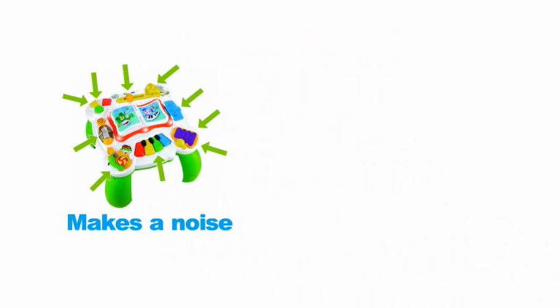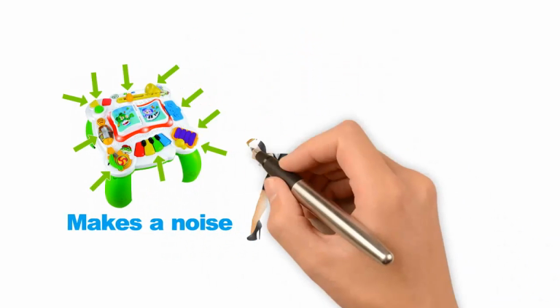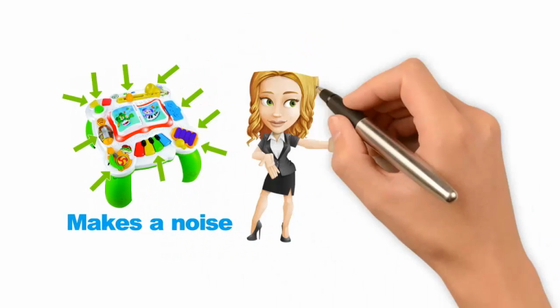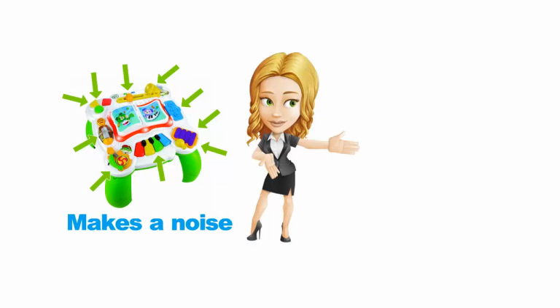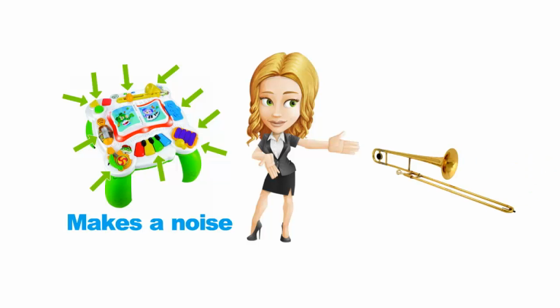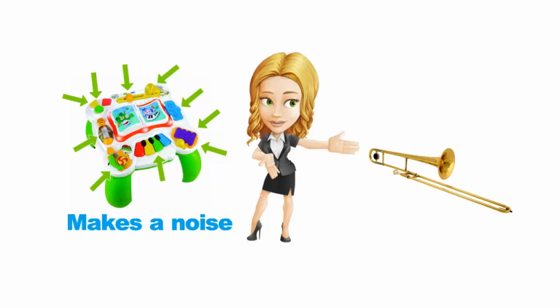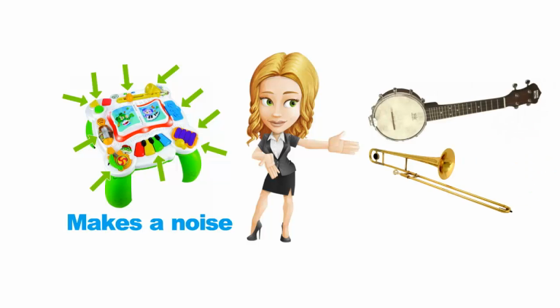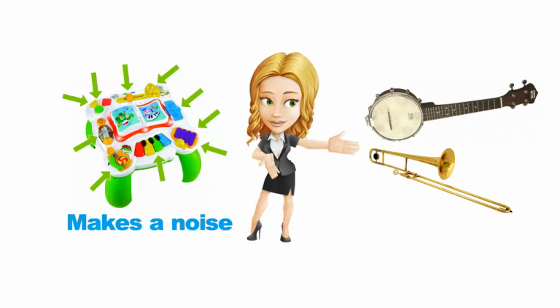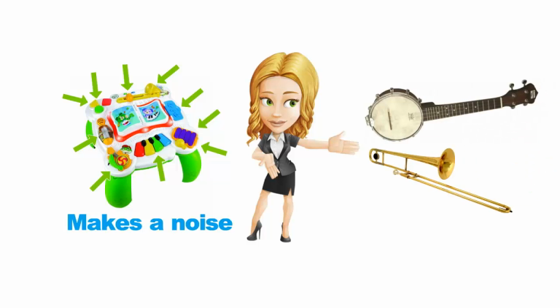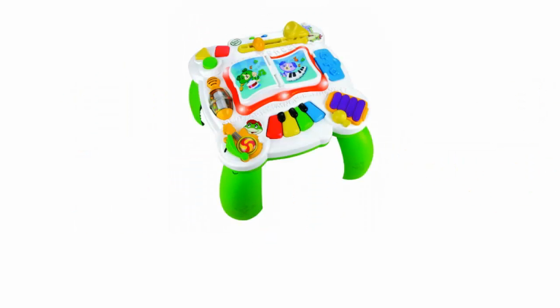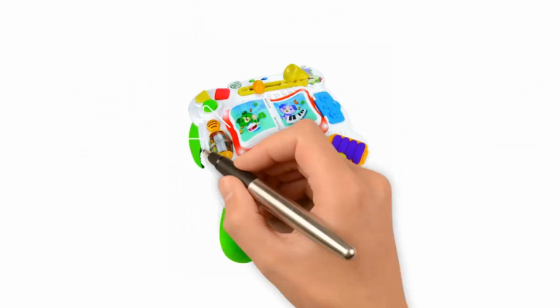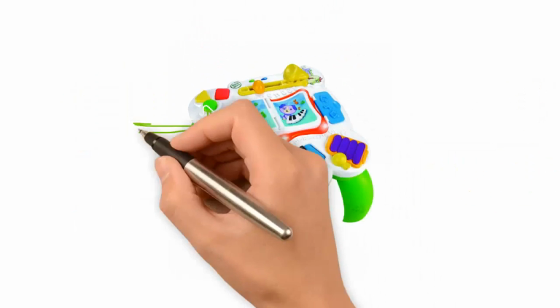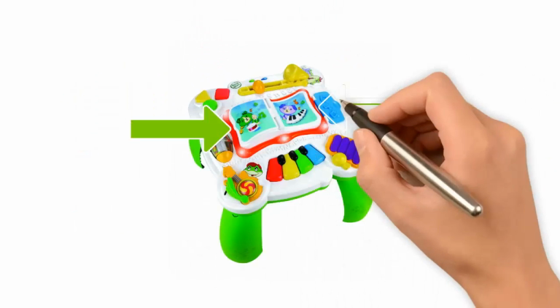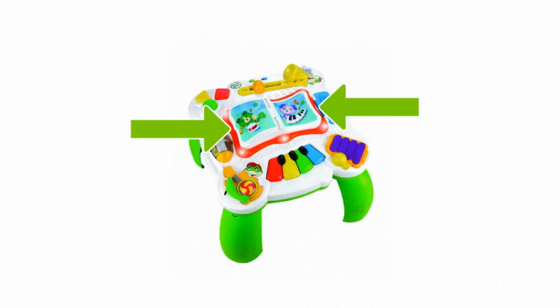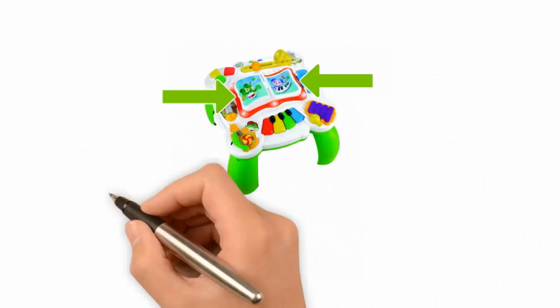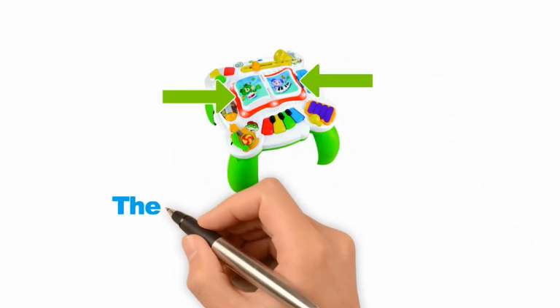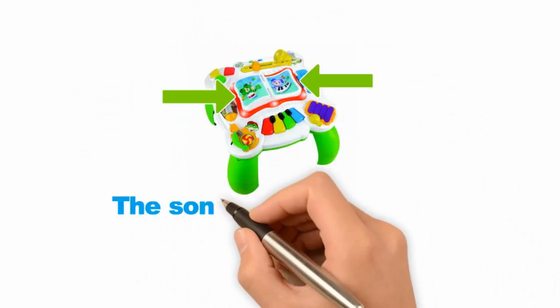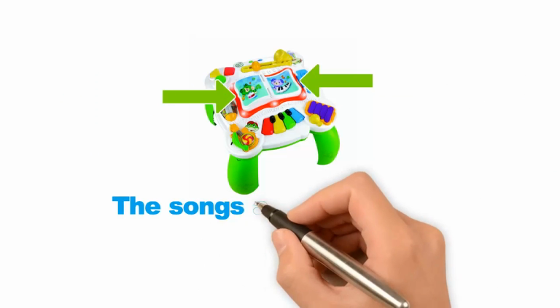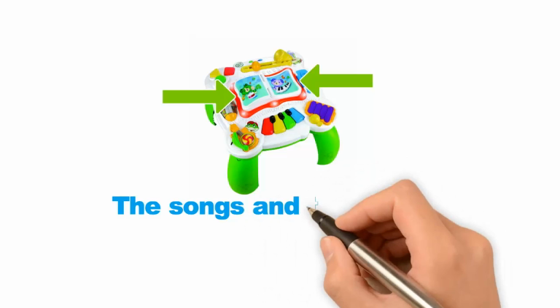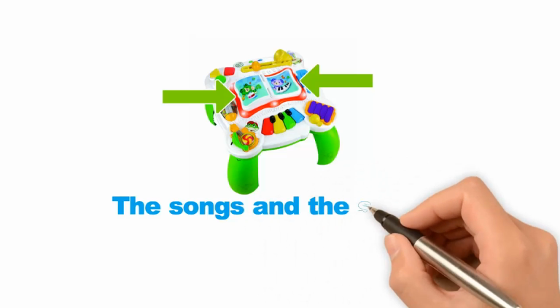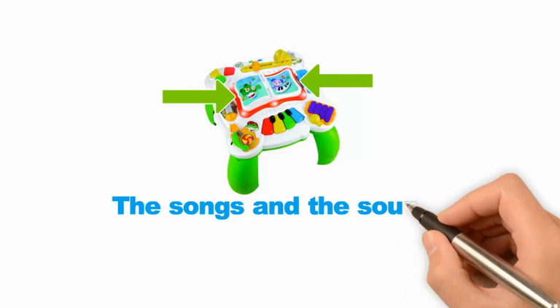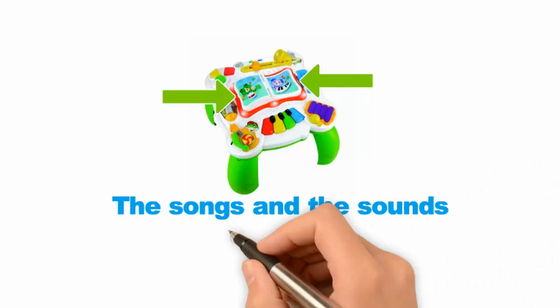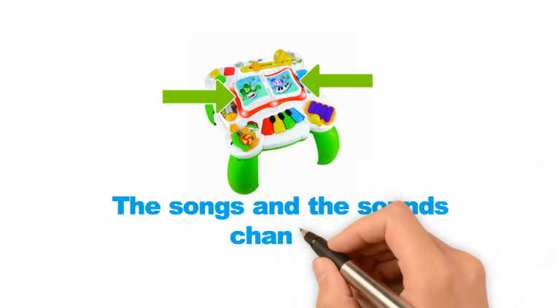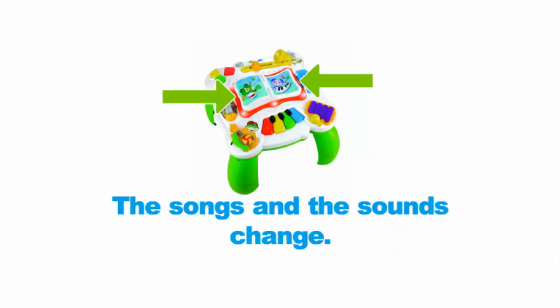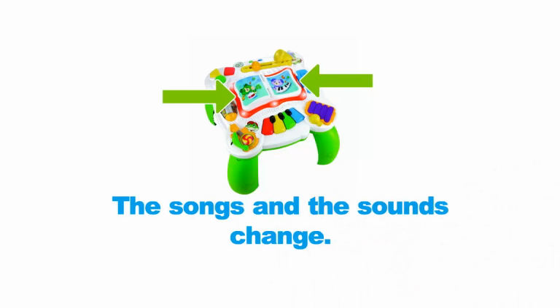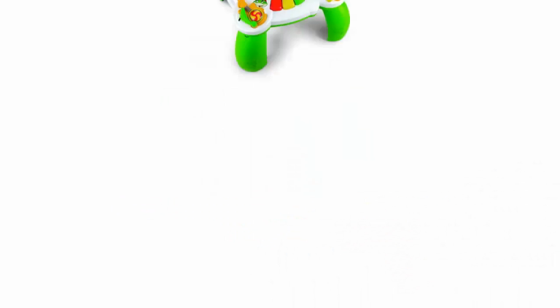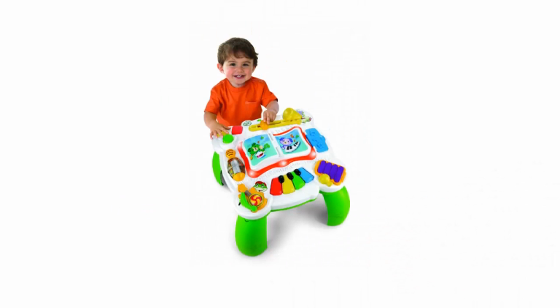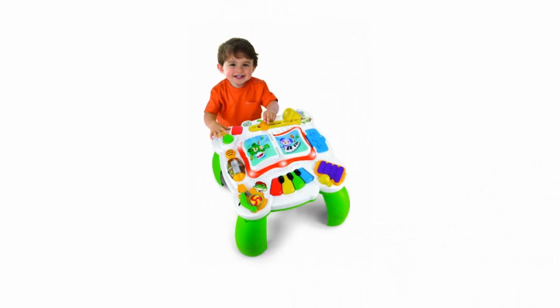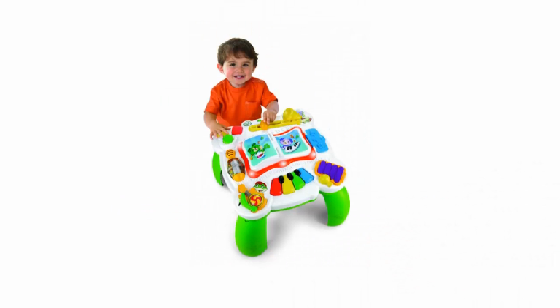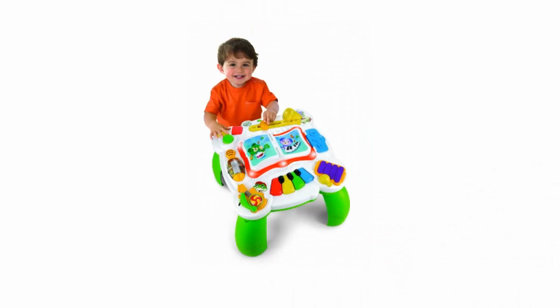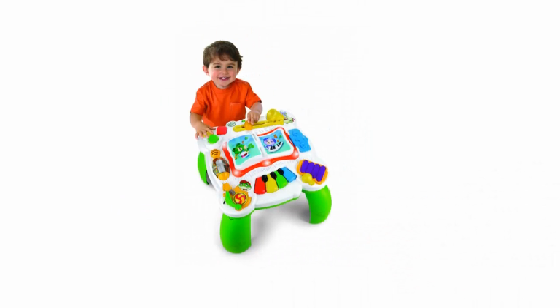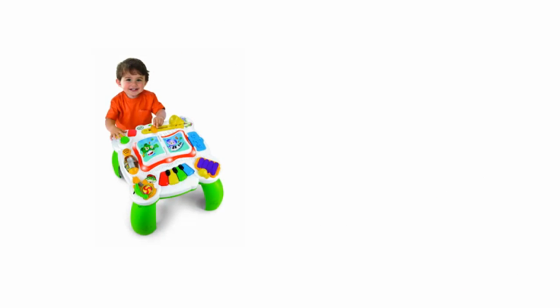We especially love the trombone and the banjo. As you flip the pages of the book in the middle of the table, the songs and the sounds change. There are lots of movable parts for the kids to play with.